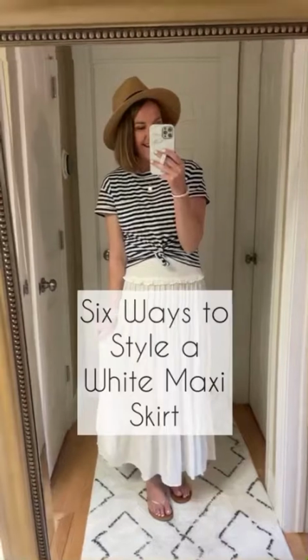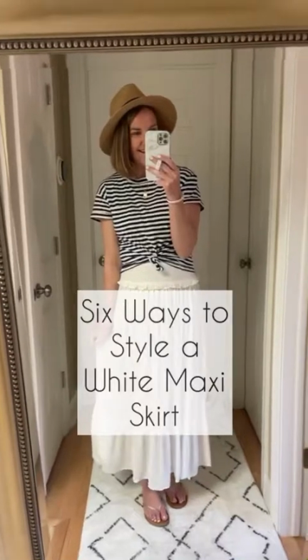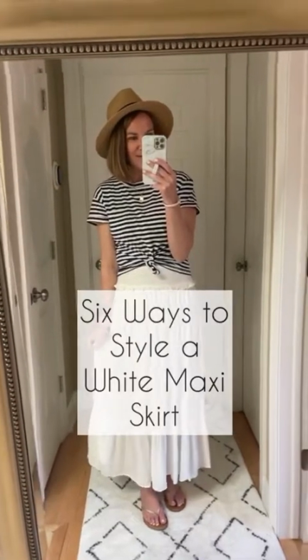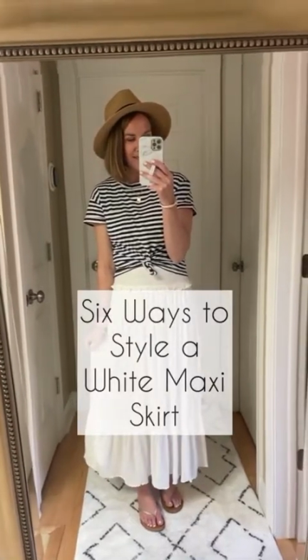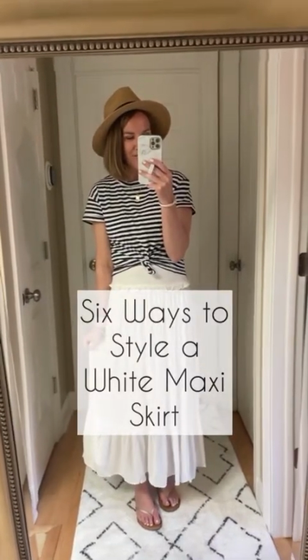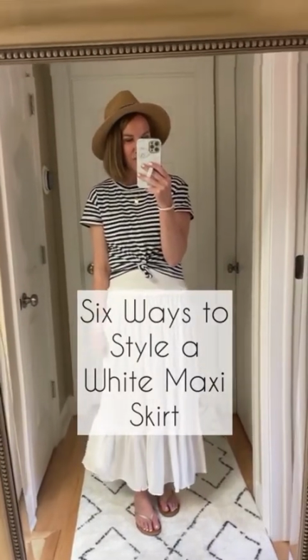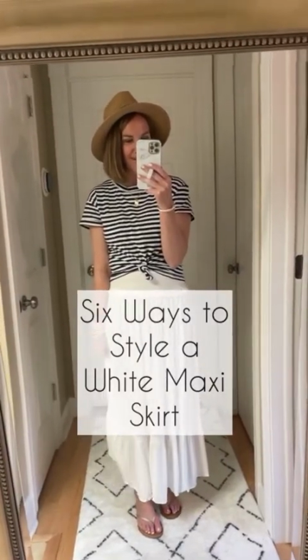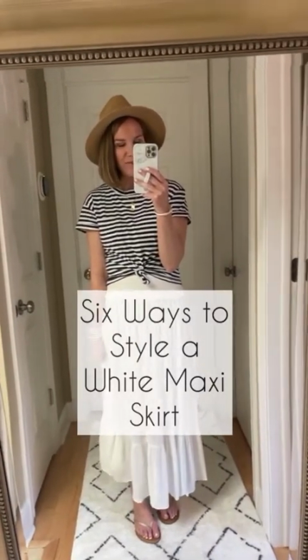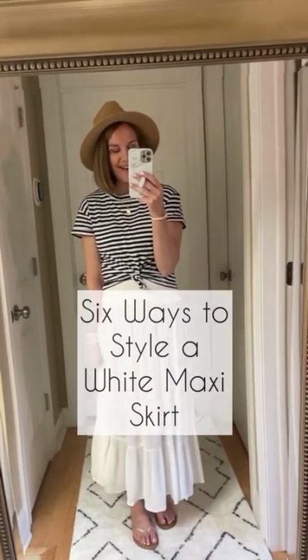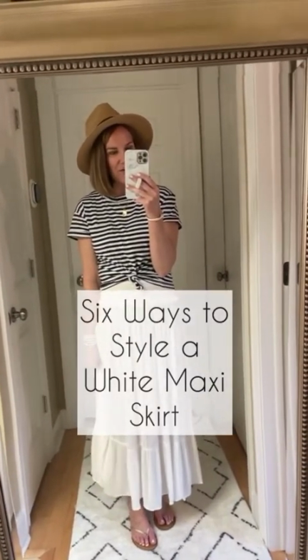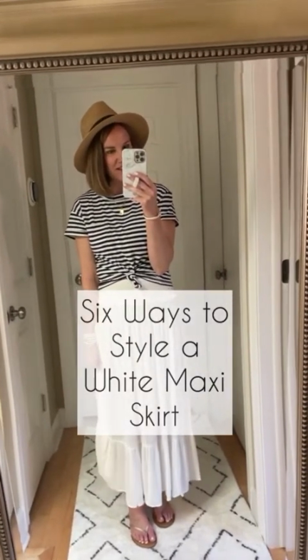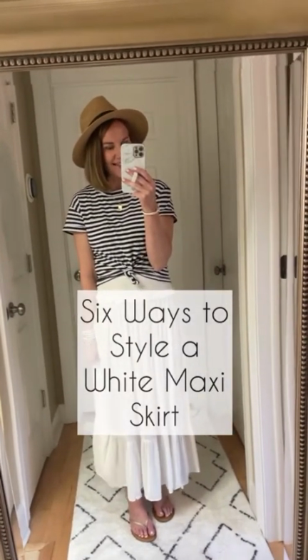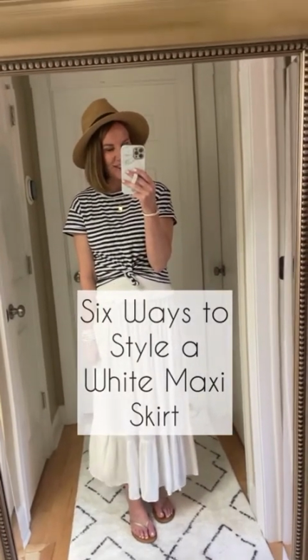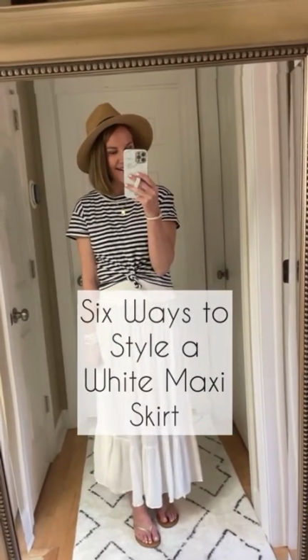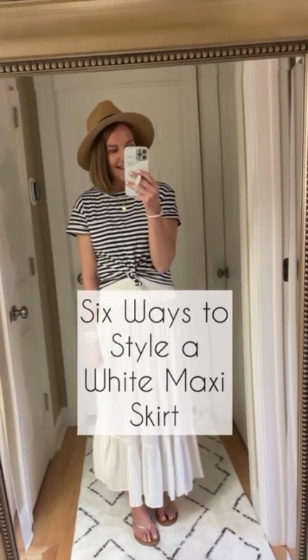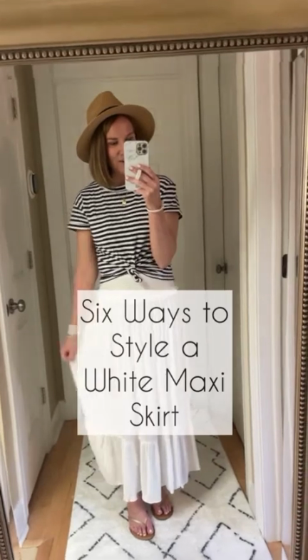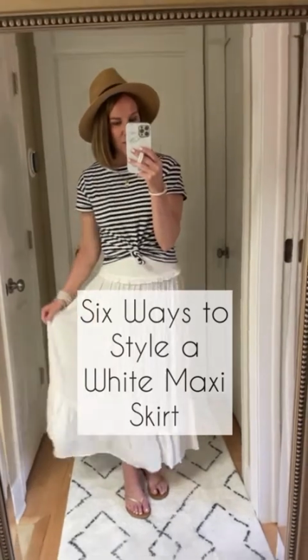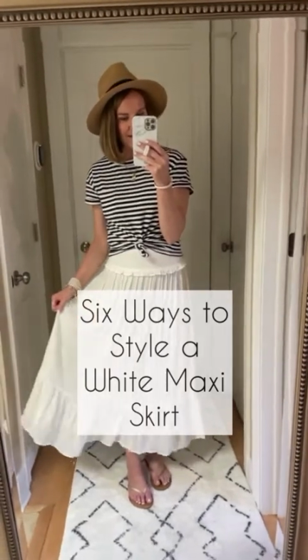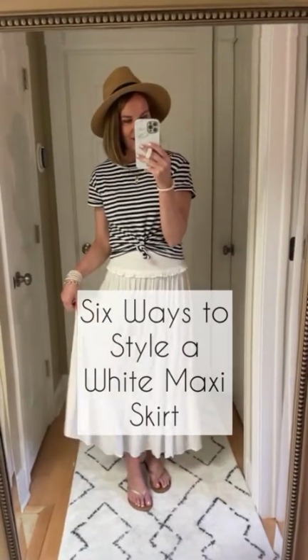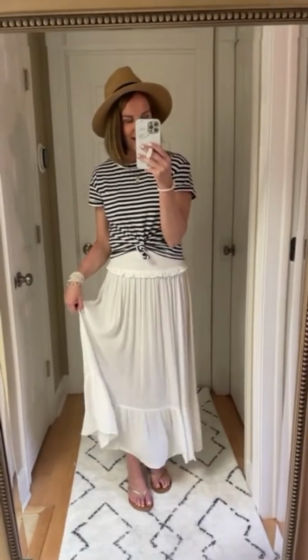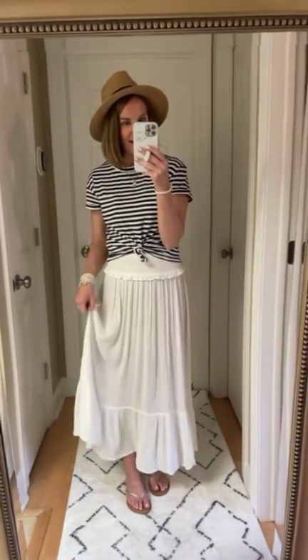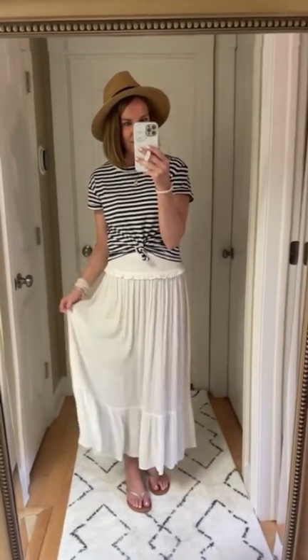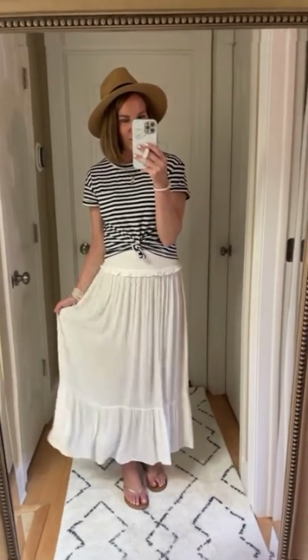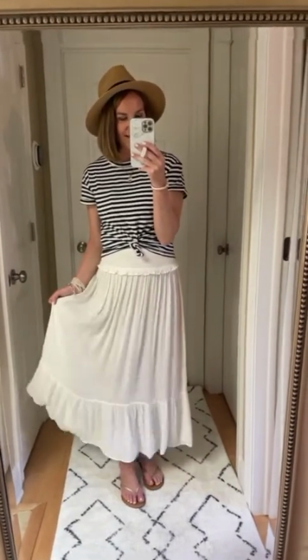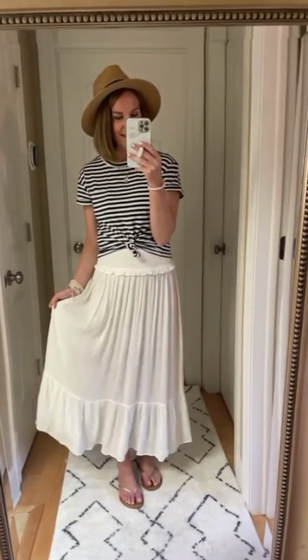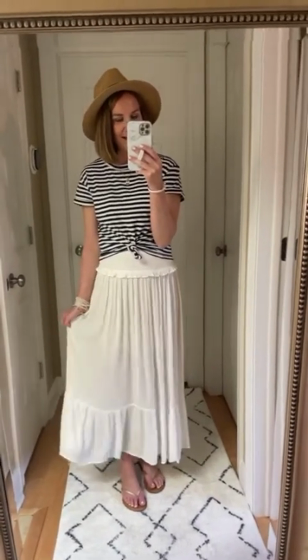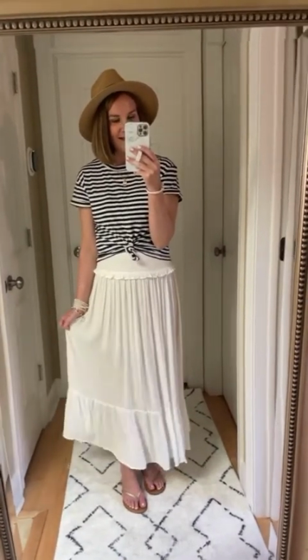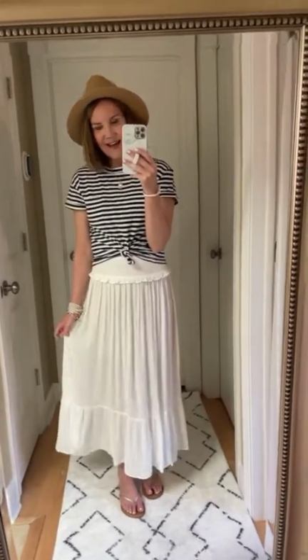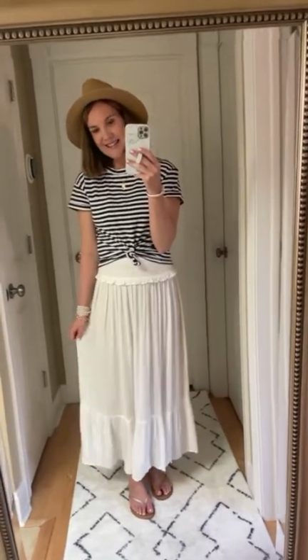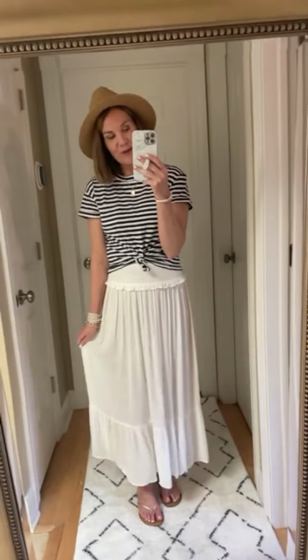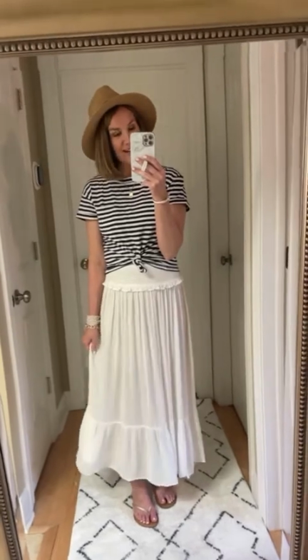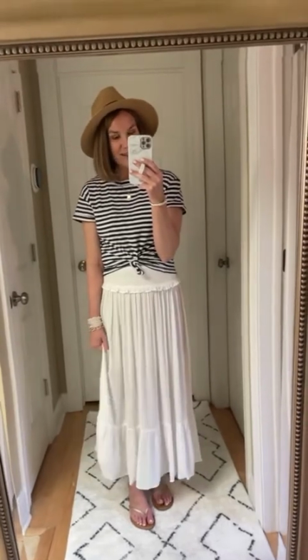Hey guys, I'm so excited to be teaming up again with Walmart this month. I have a little styling session today with this white maxi skirt and lots of different ways to style it. This is a good one for summer.